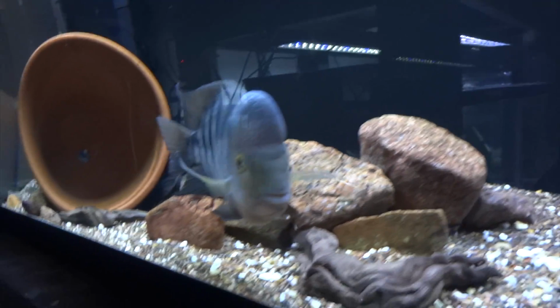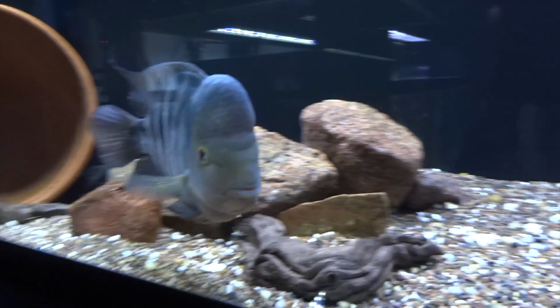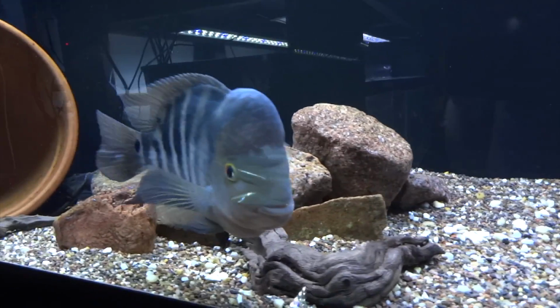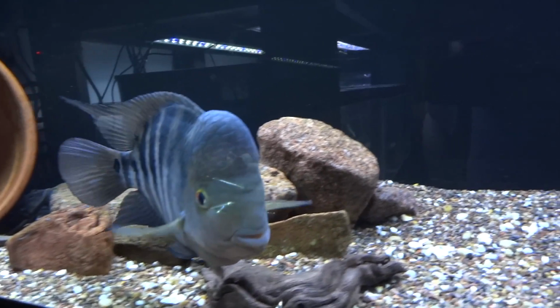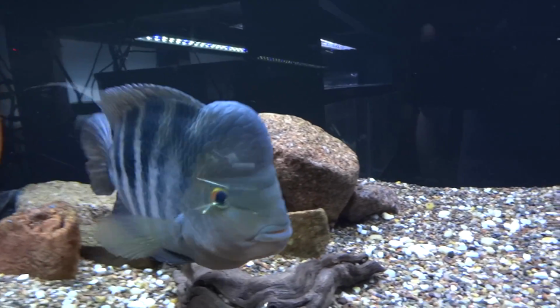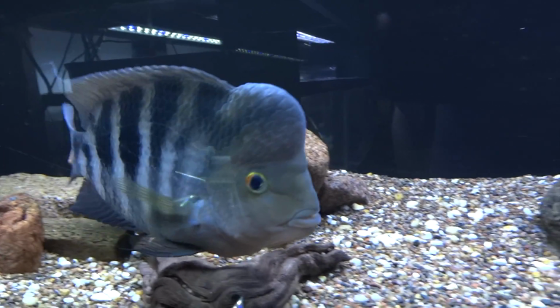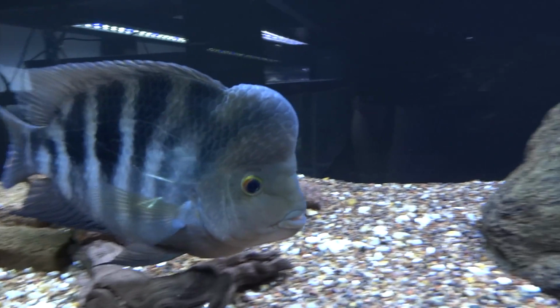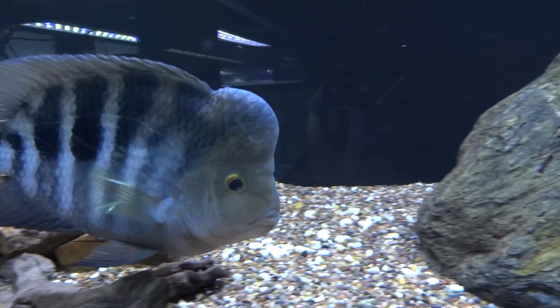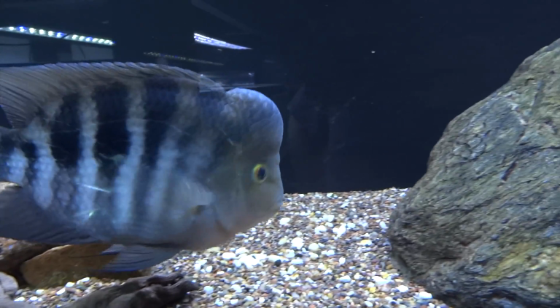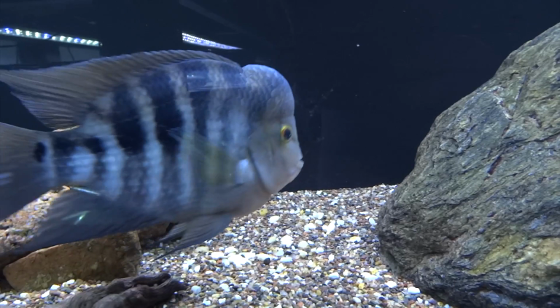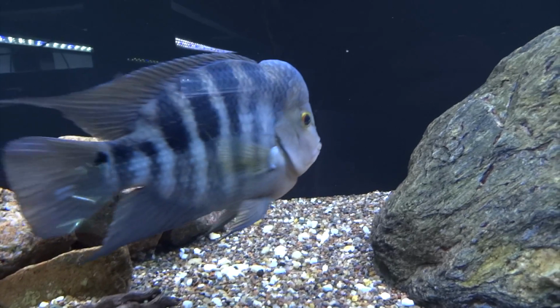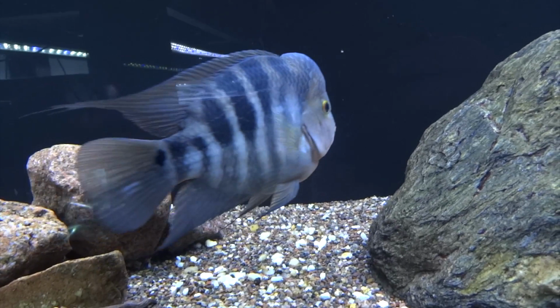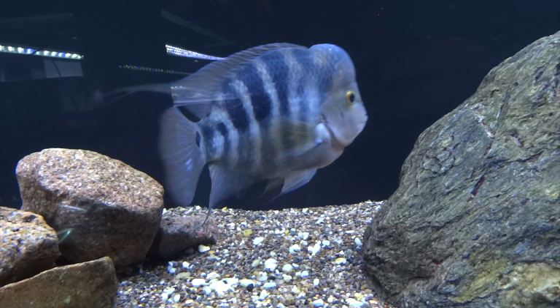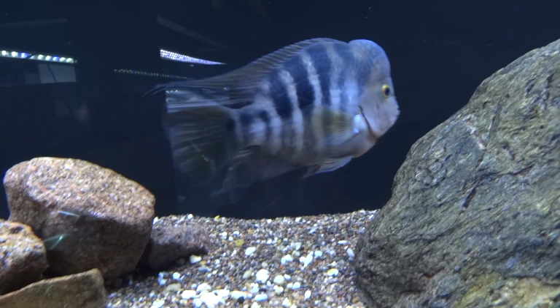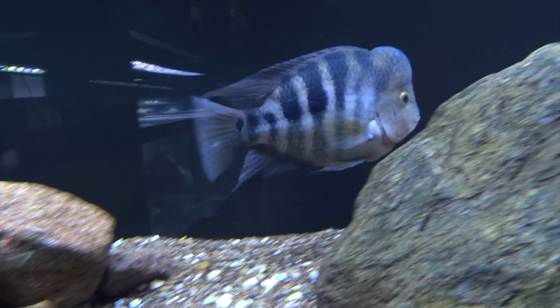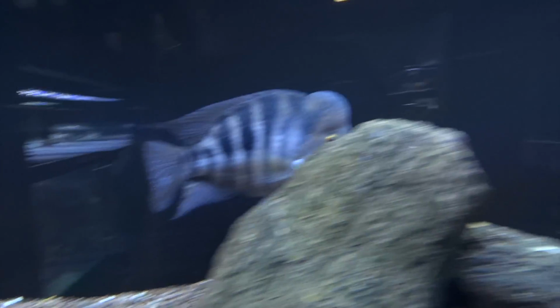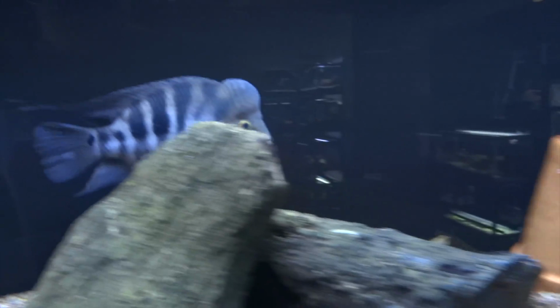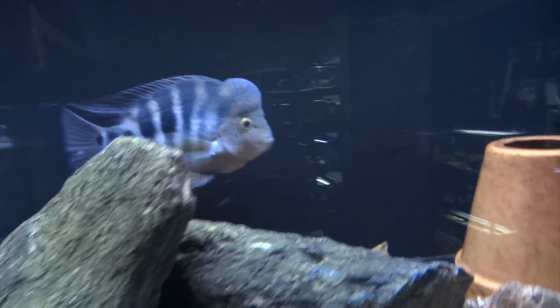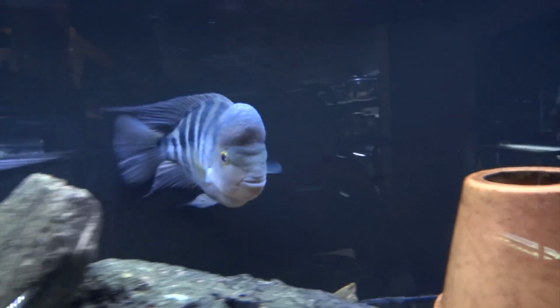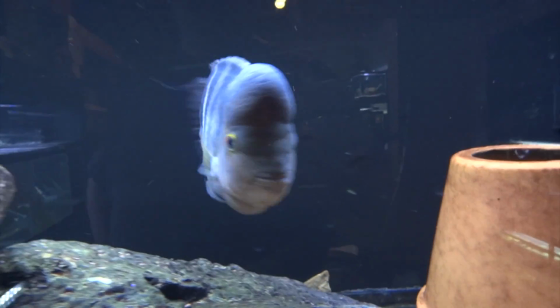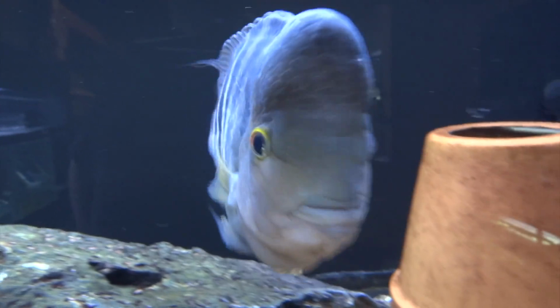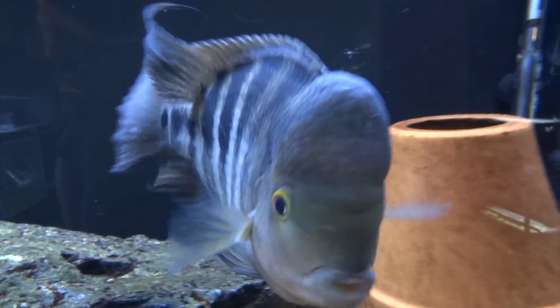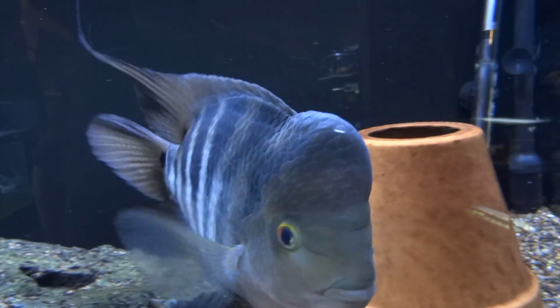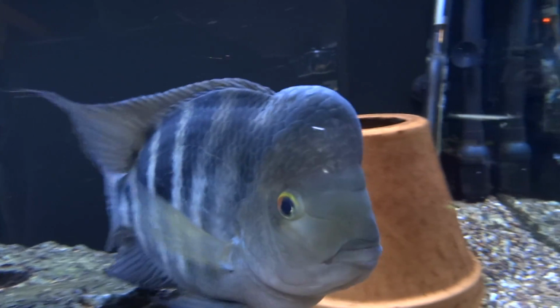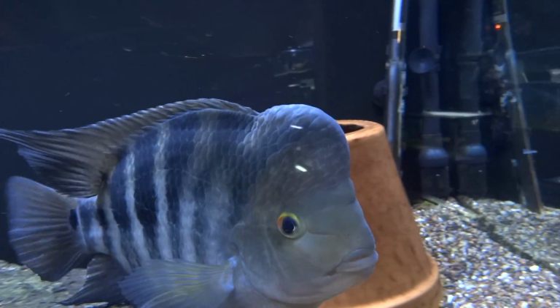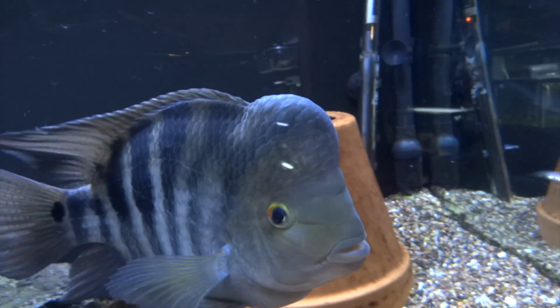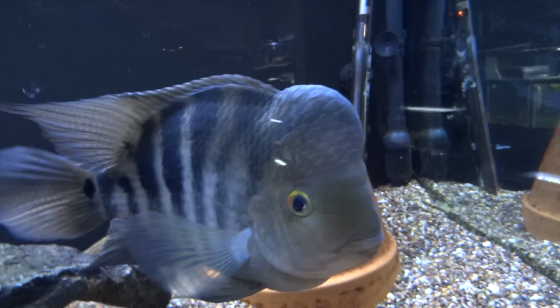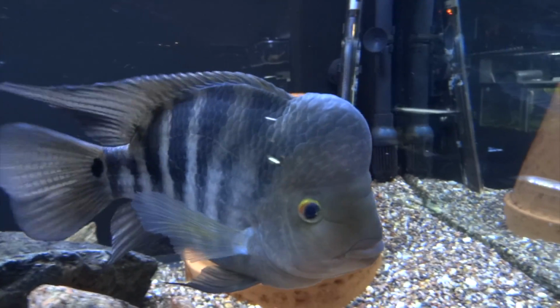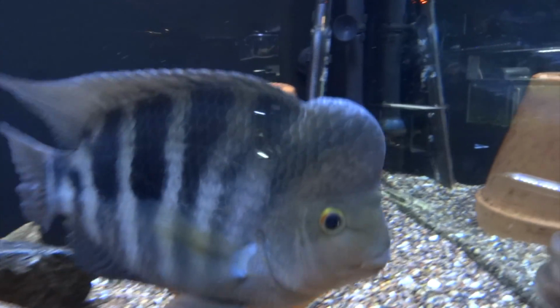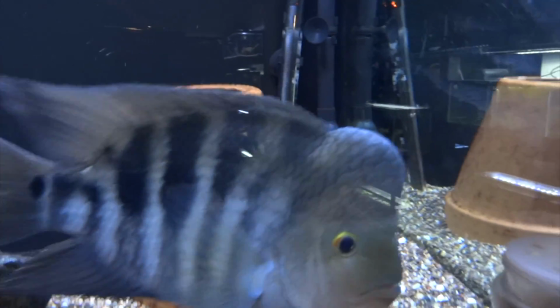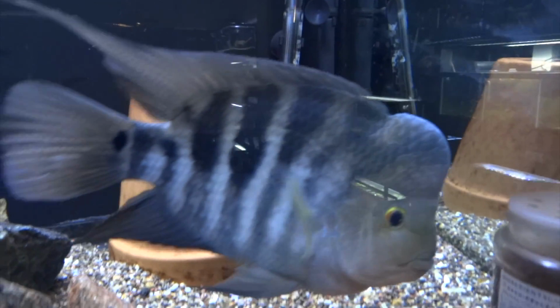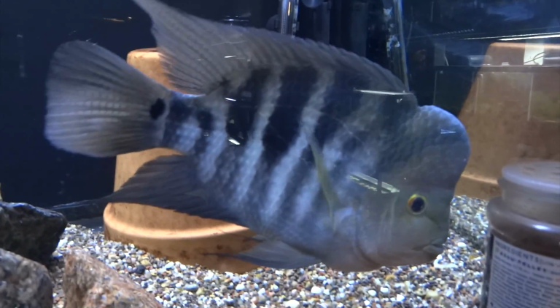Yesterday it looked like they were about to spawn again — they had both colored up nicely, darkened up, her tube was partially down, they seemed to be getting along. But today he's got her scared and back behind the pot, and it looks like she's actually got a little bit of collateral damage too. That's nothing new with this pair, so we'll just continue to see what happens. Maybe they'll spawn again, maybe they won't. In the meantime, this male sure is fun to have — he's a great looking fish.